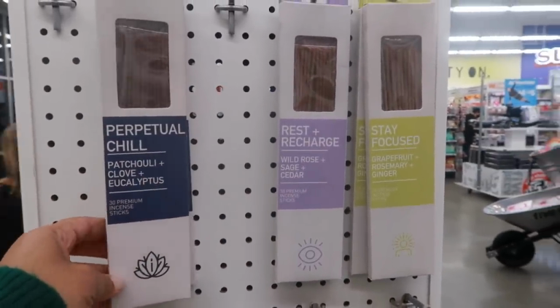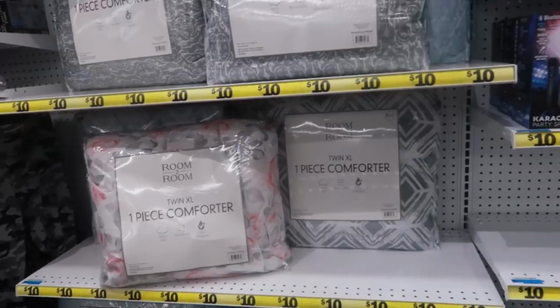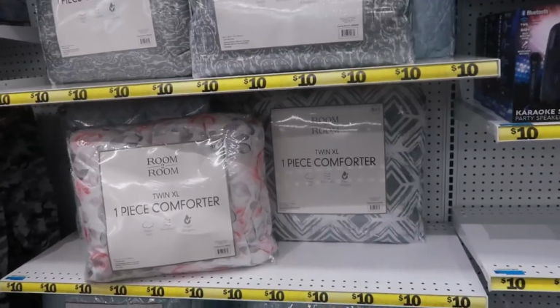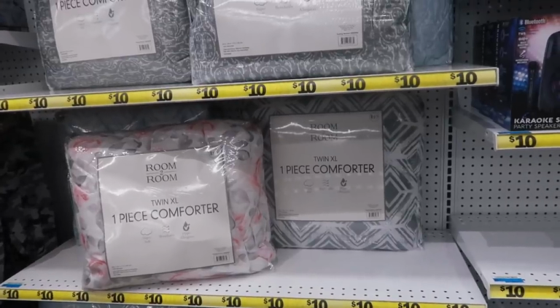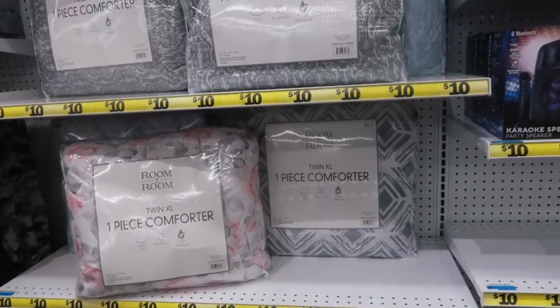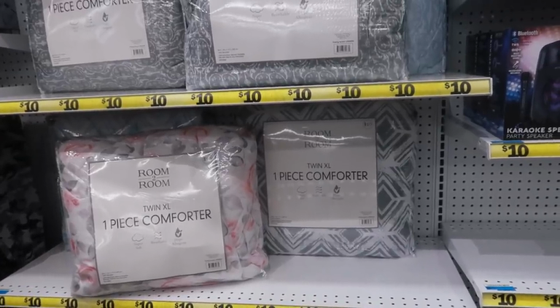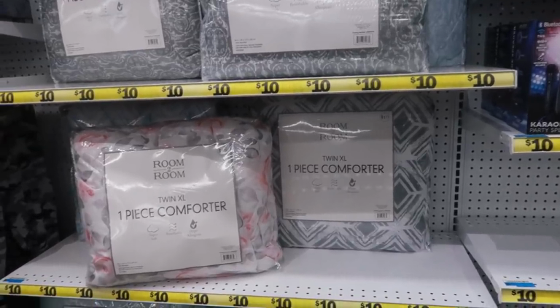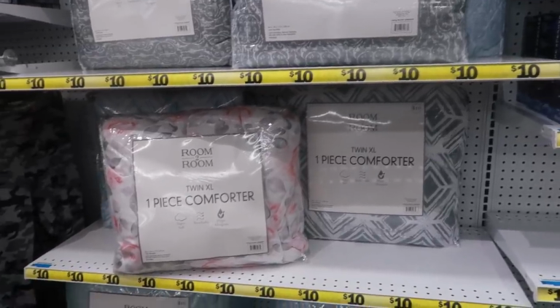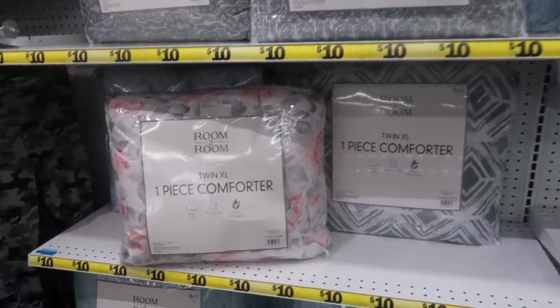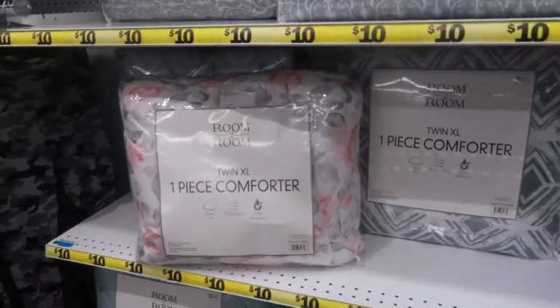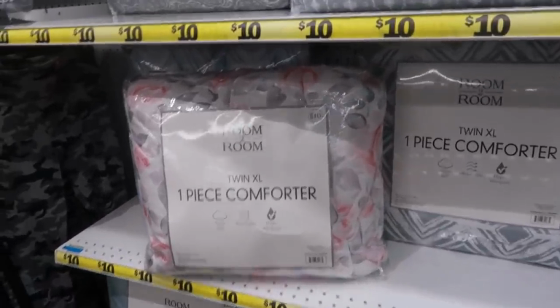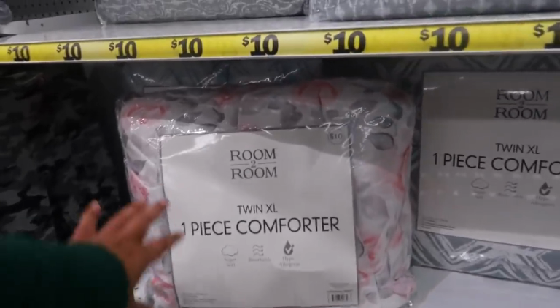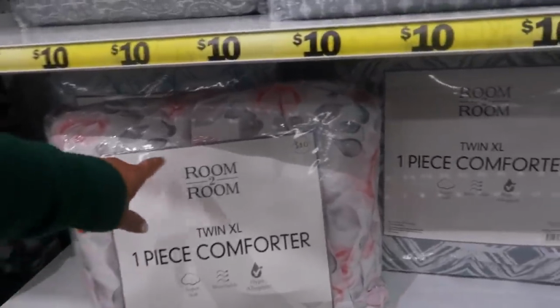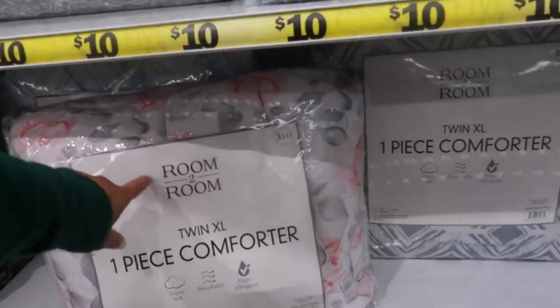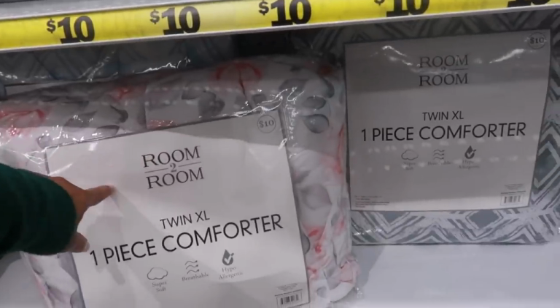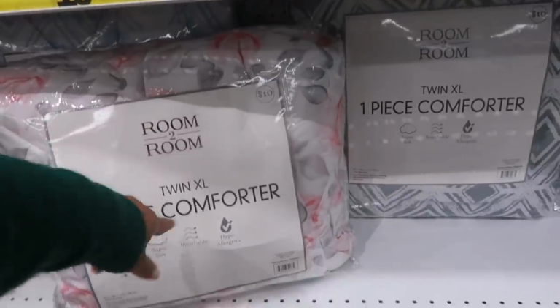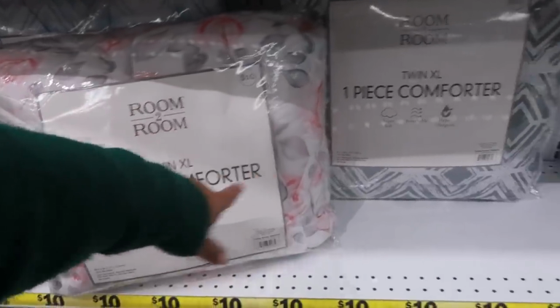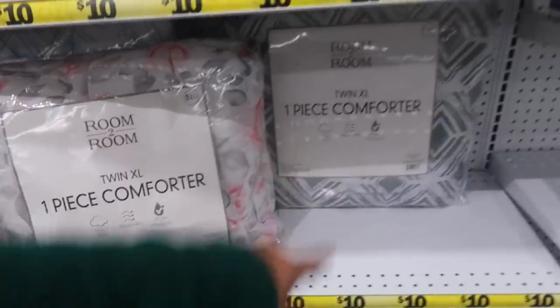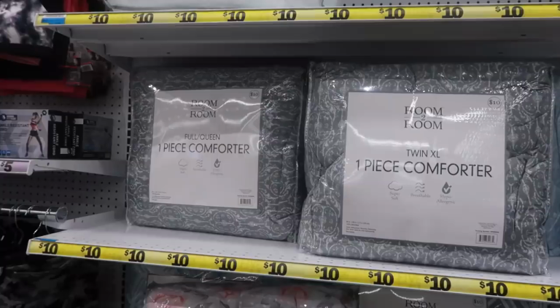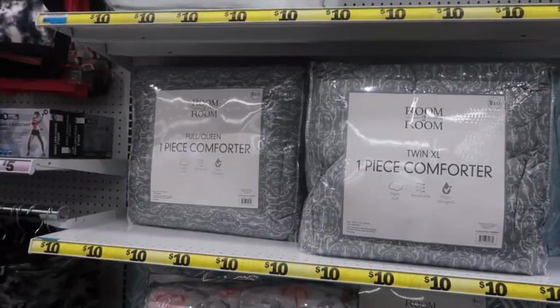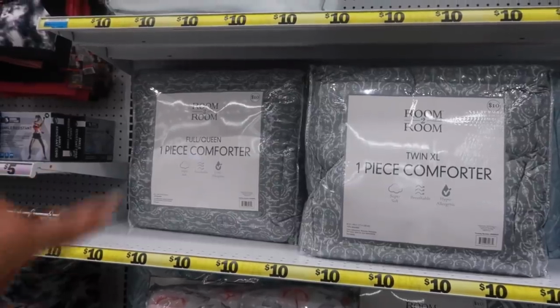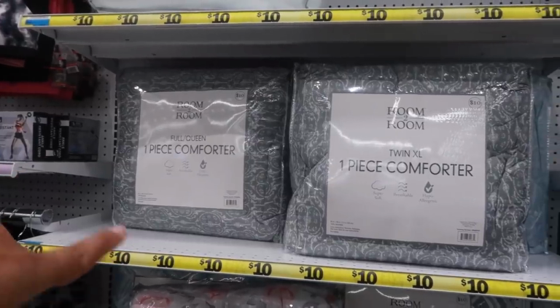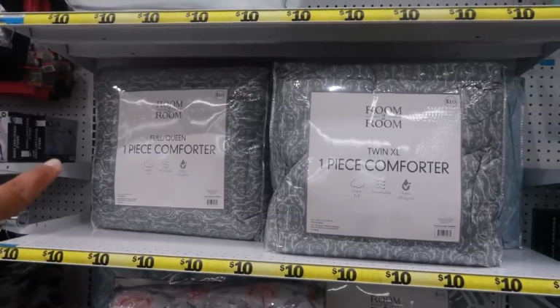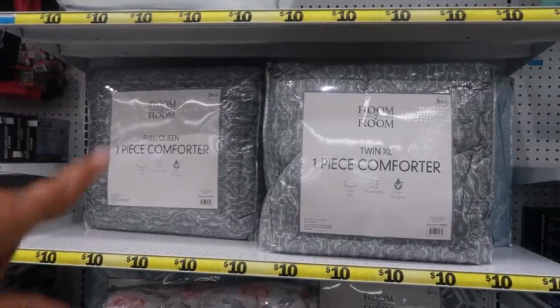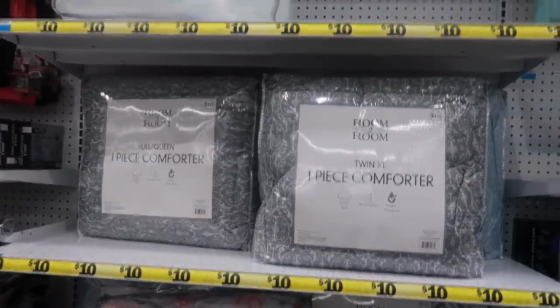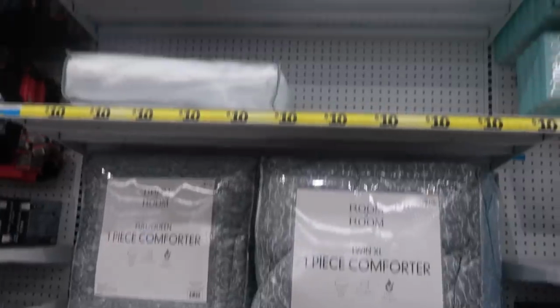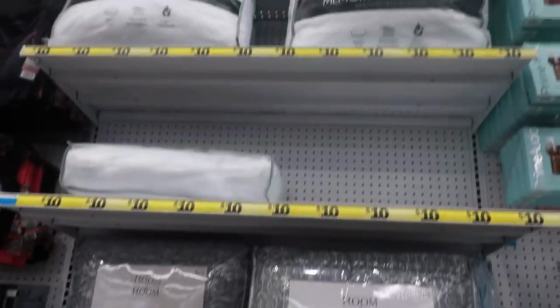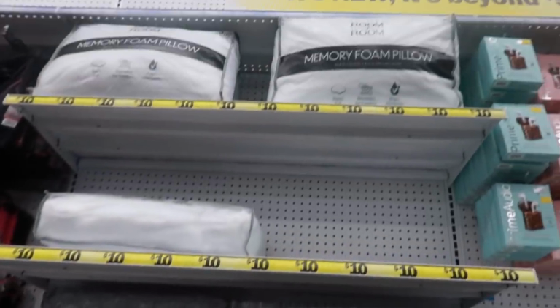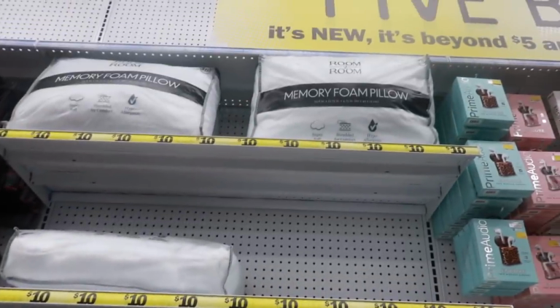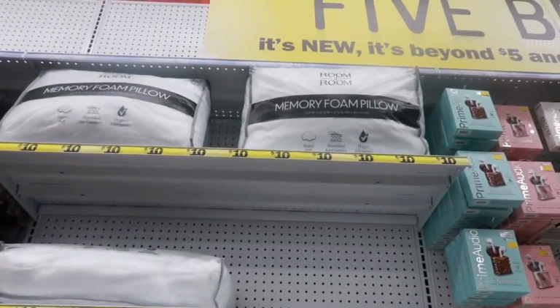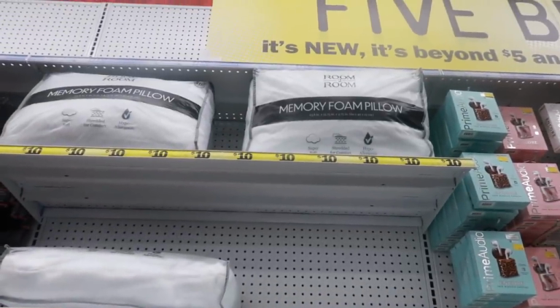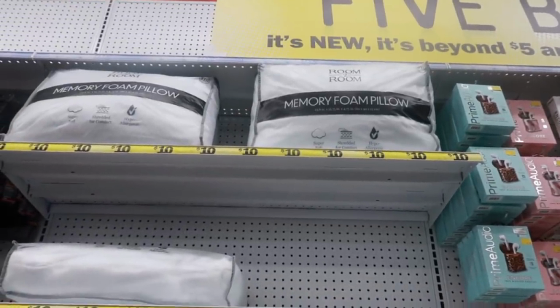They have more incense — these ones match the candles we just looked at. They also have a one-piece comforter set for ten dollars. You're really just getting the comforter; it's twin XL. They also have the full/queen for ten, and then they have some memory foam pillows up there for ten.